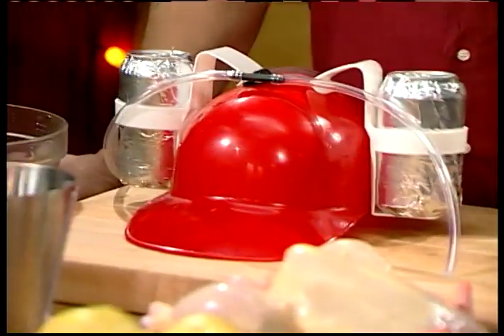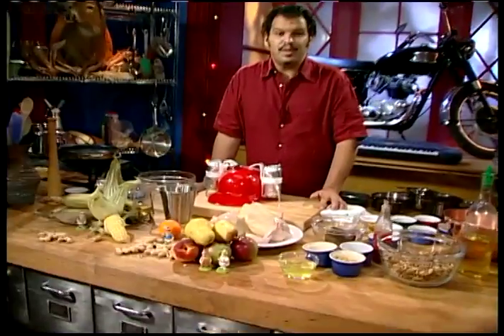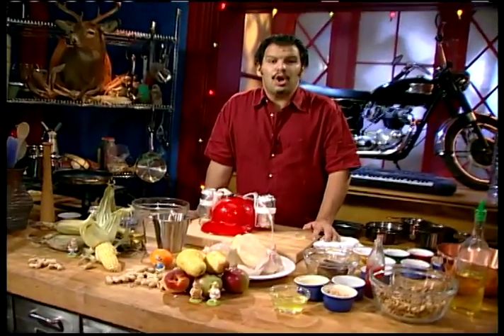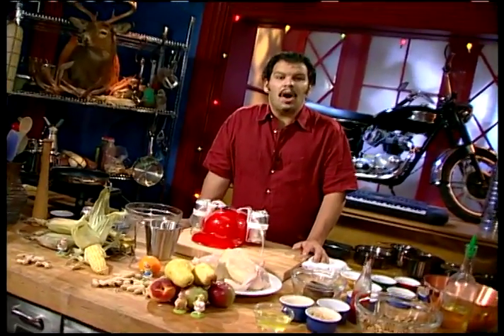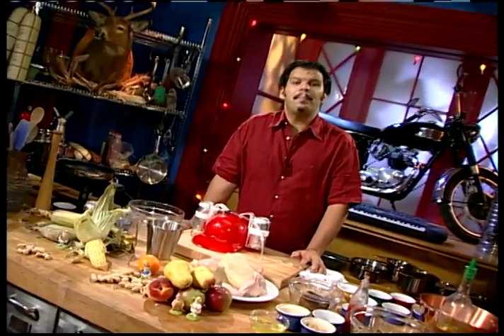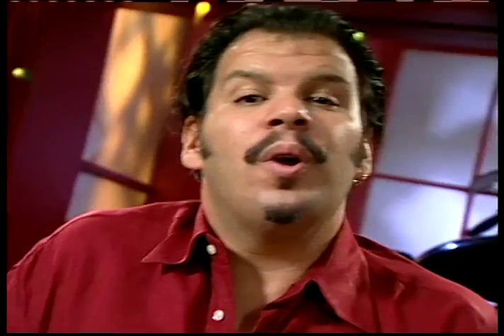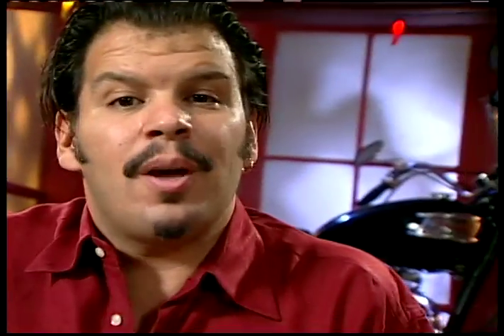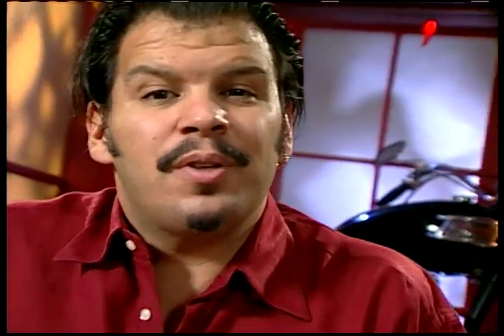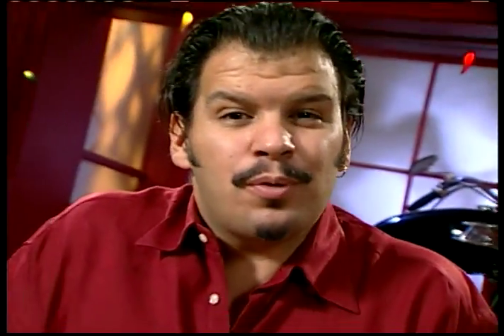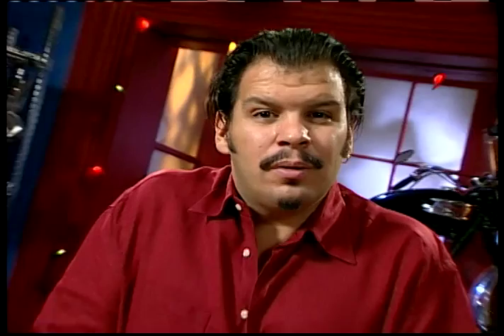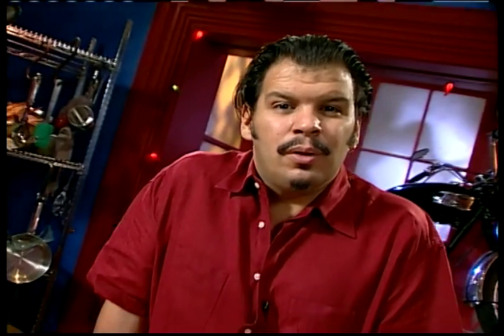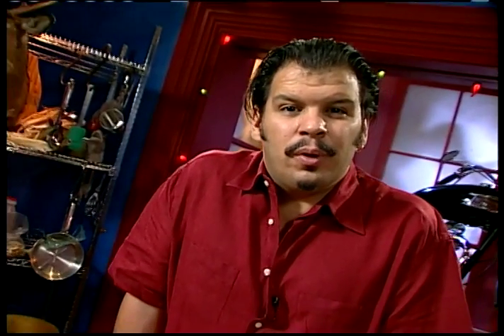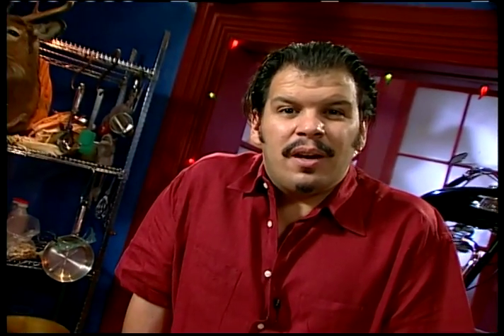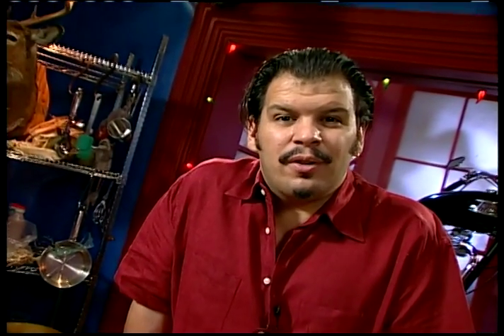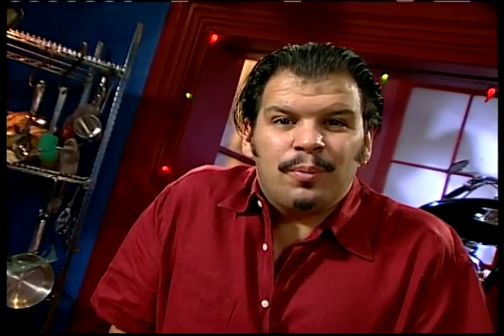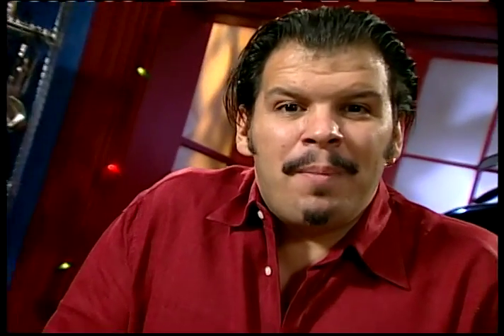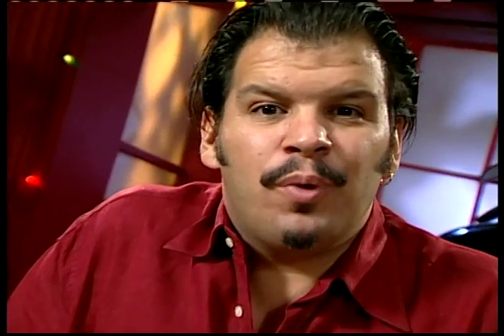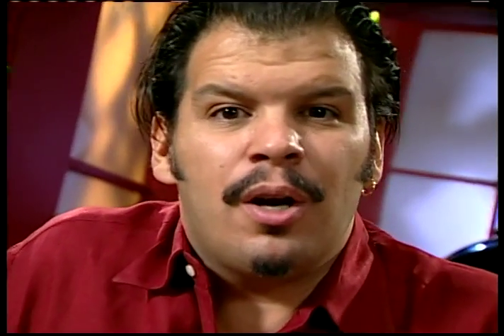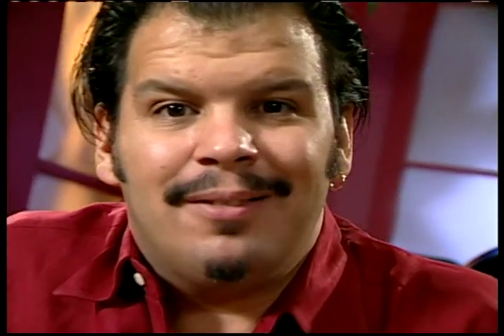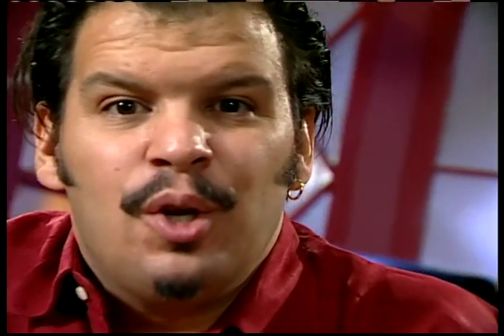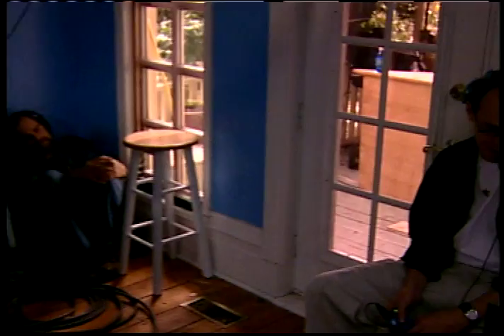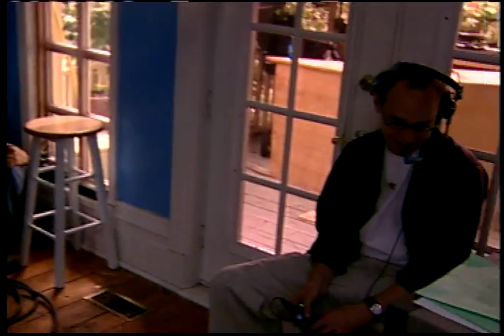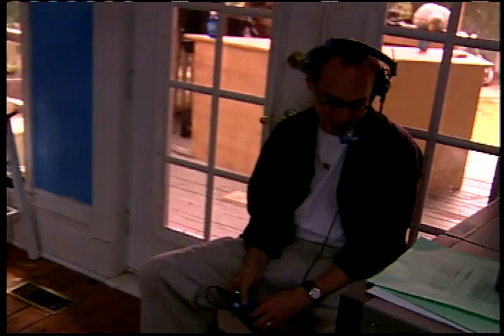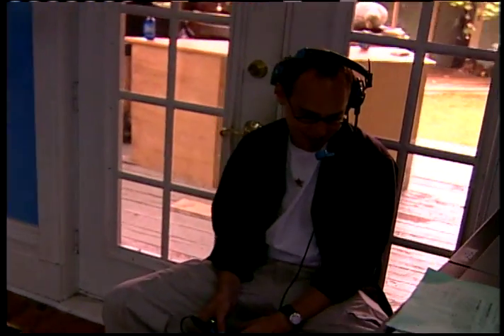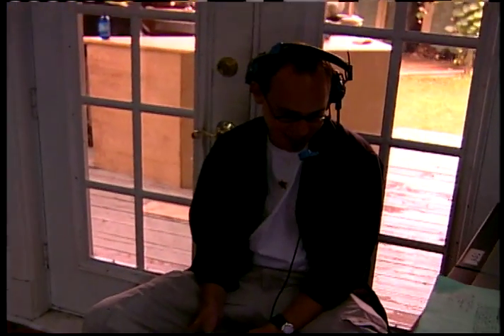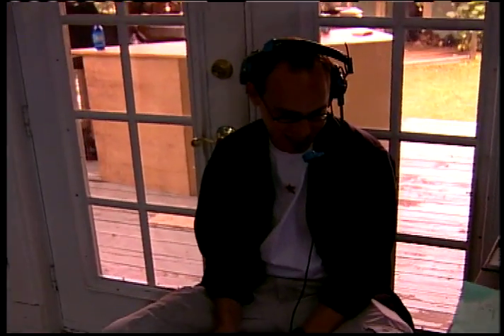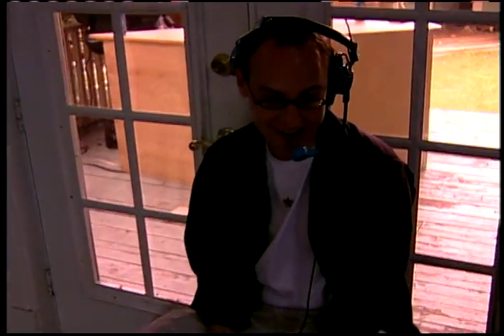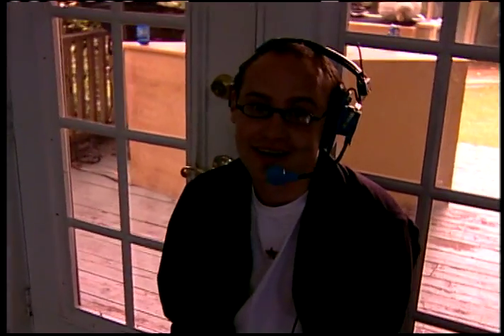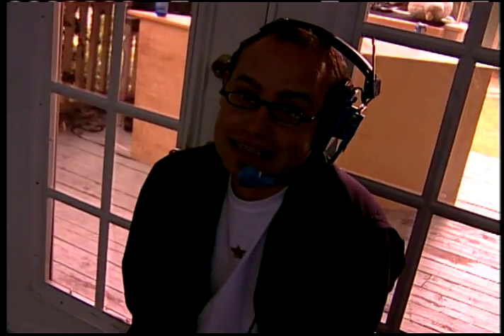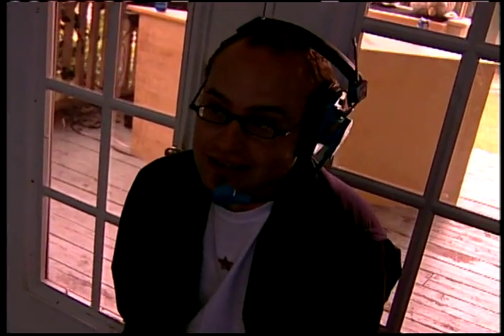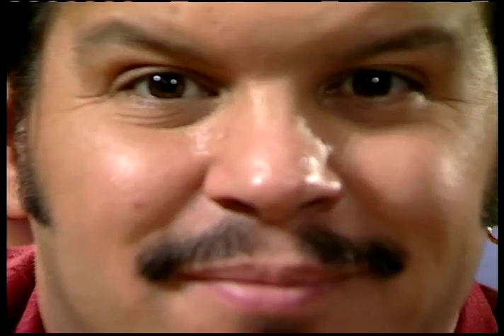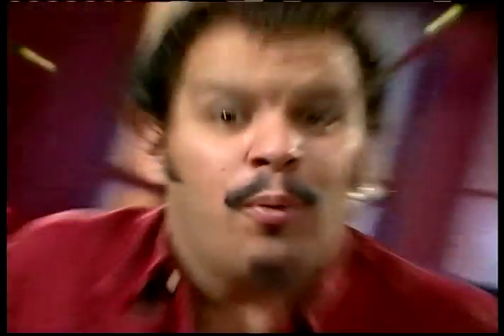Okay guys, this show is all about the beer. We're going to do something a little bit different as well. We're going to take our director, we're going to mate him with a large elk, take him outside, cover him in chocolate sauce, beat him with a sledgehammer and see if he can fly. Not really.